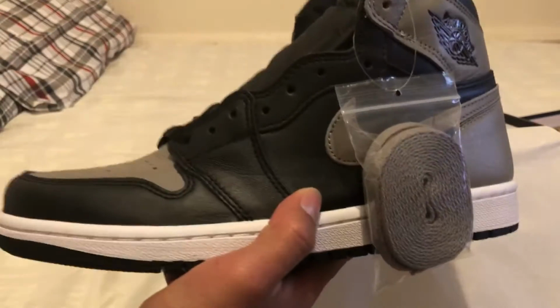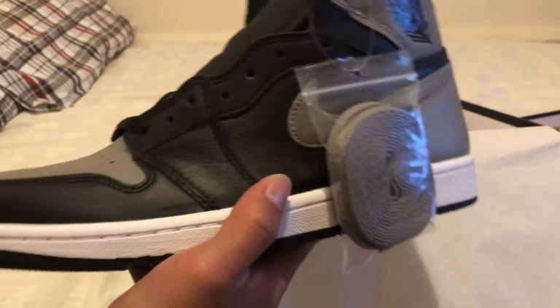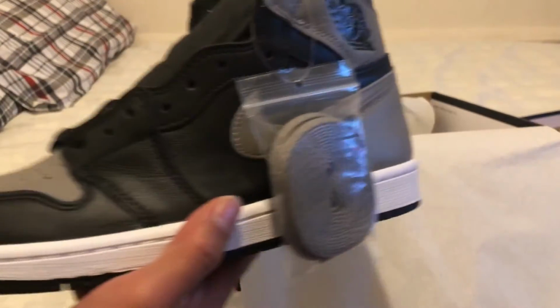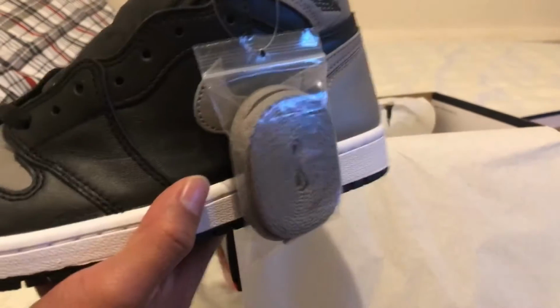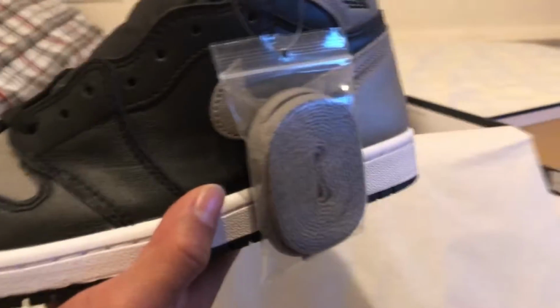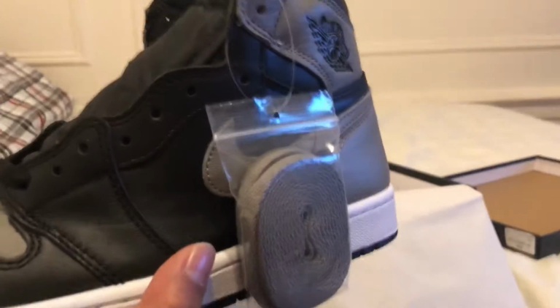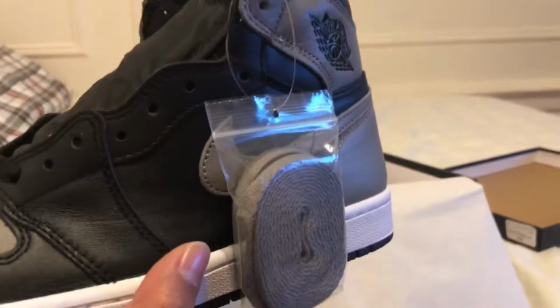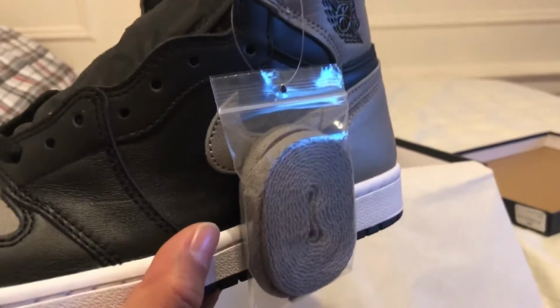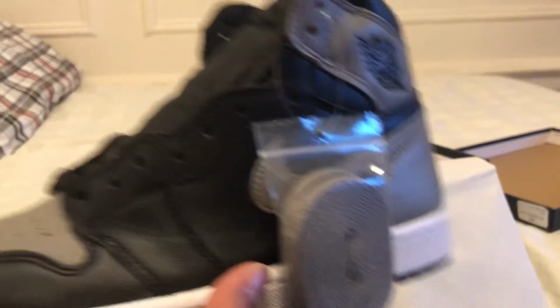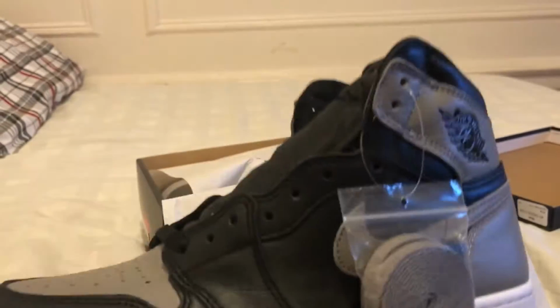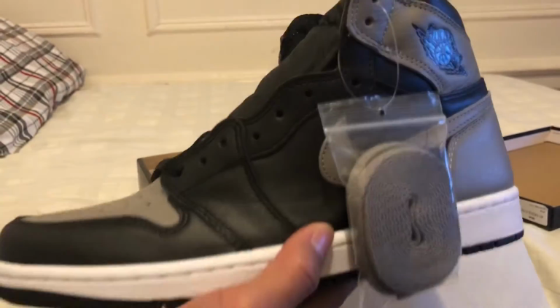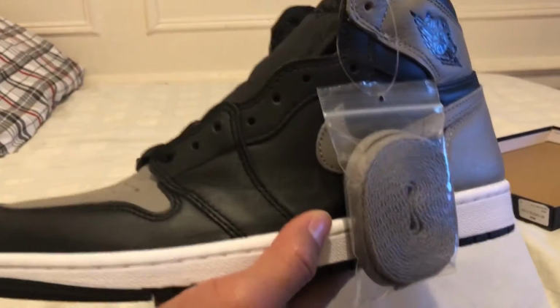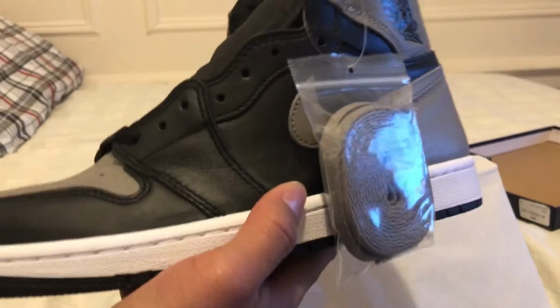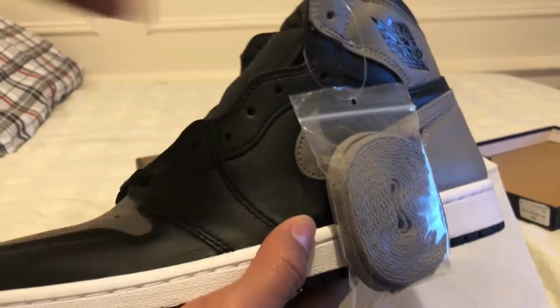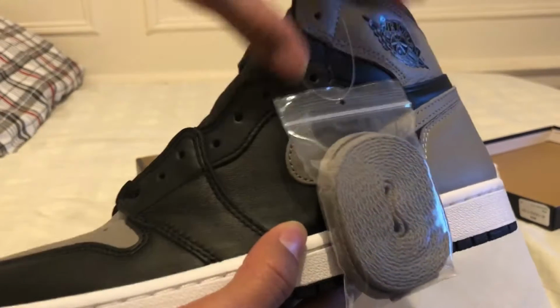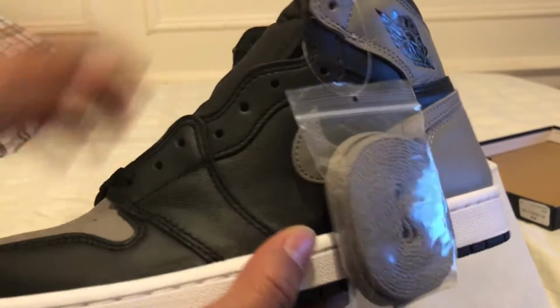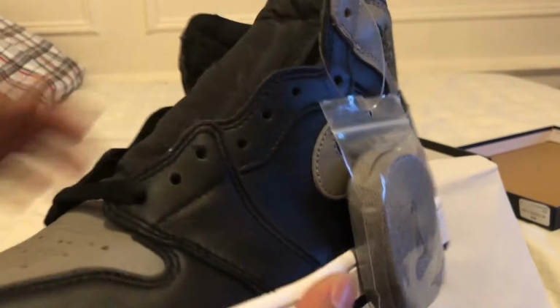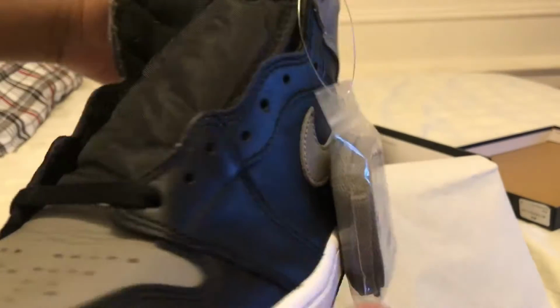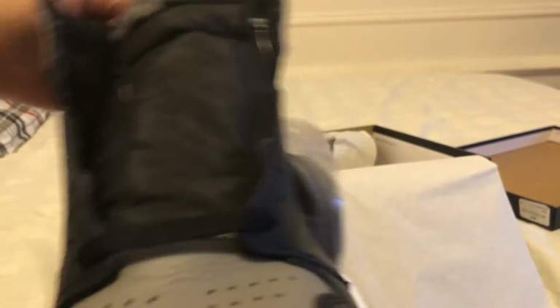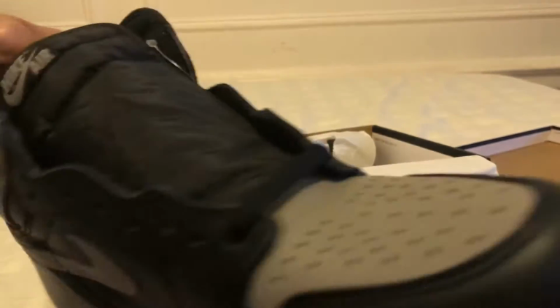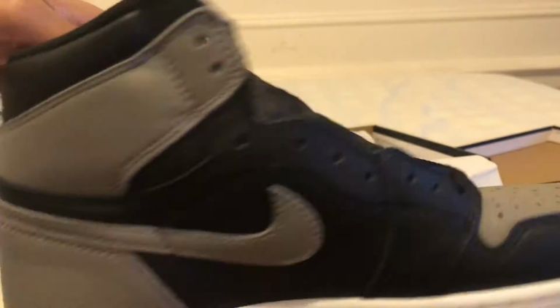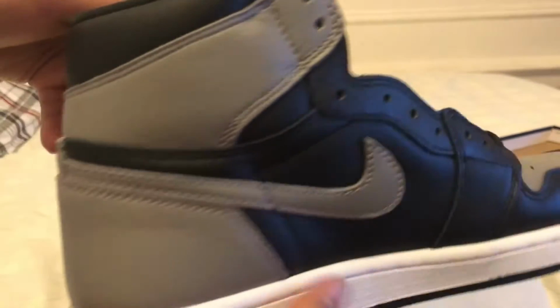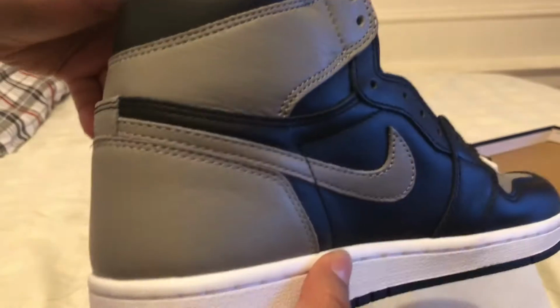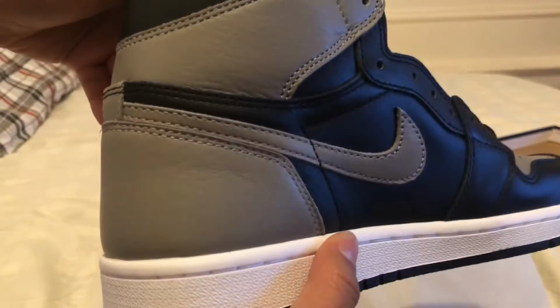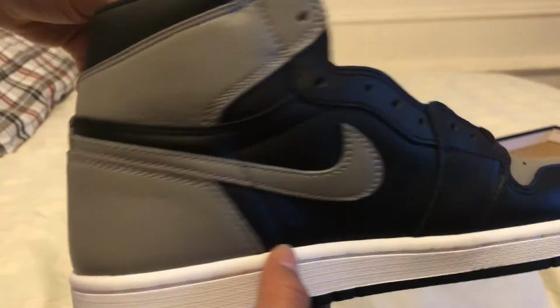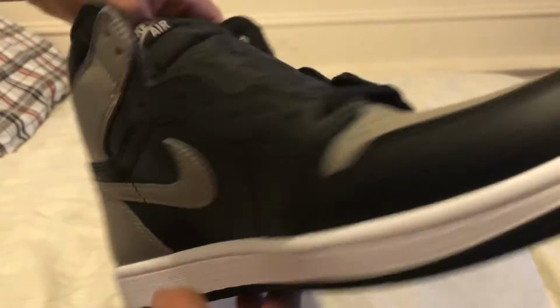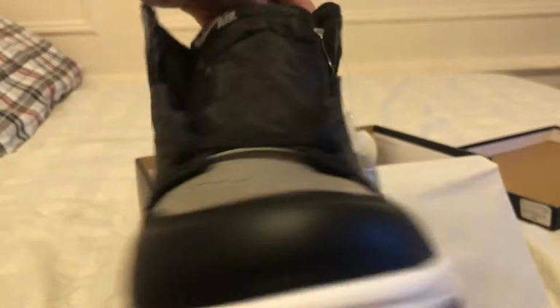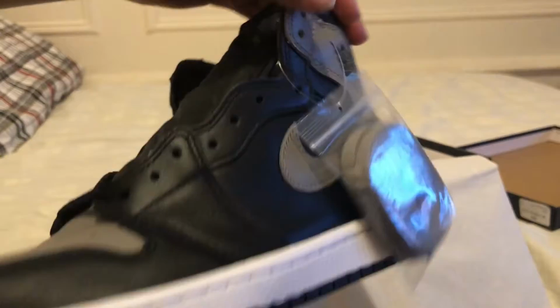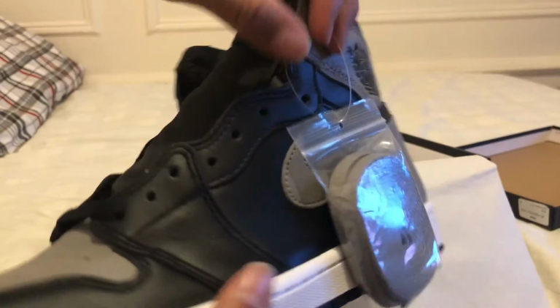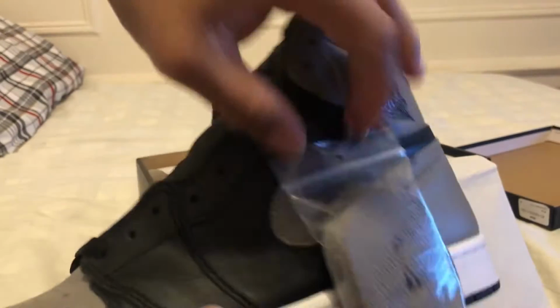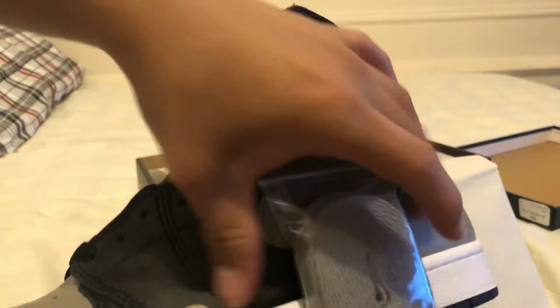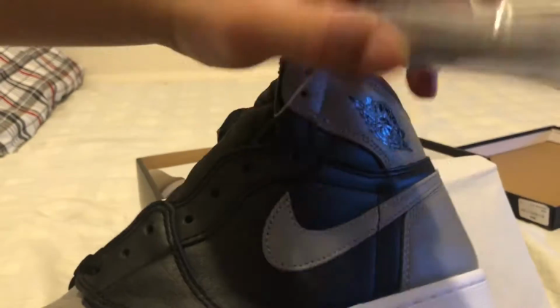BAM — hold on, let me fix my camera real quick. BAM! Y'all can see the Shadow 1 — black and gray with the extra gray lace.